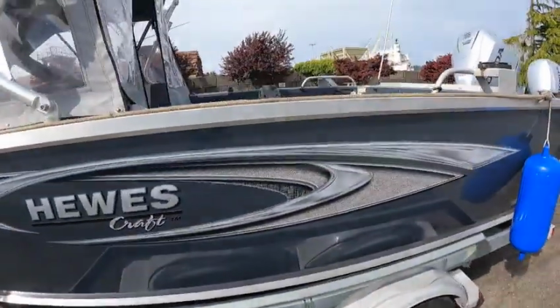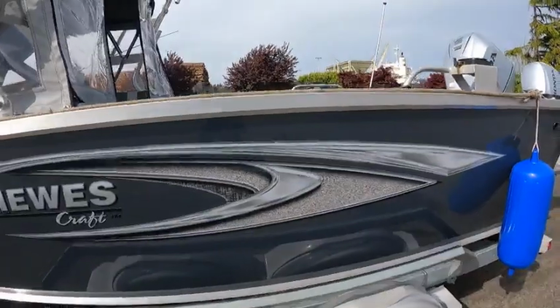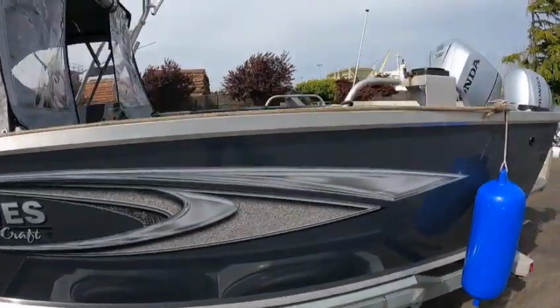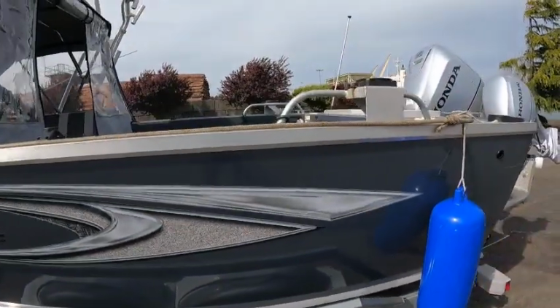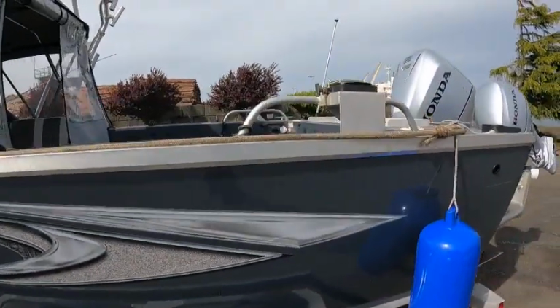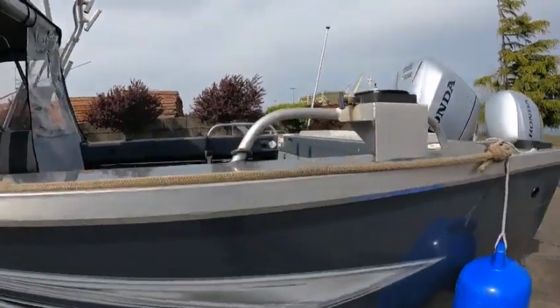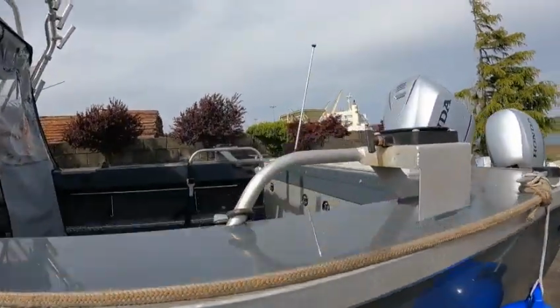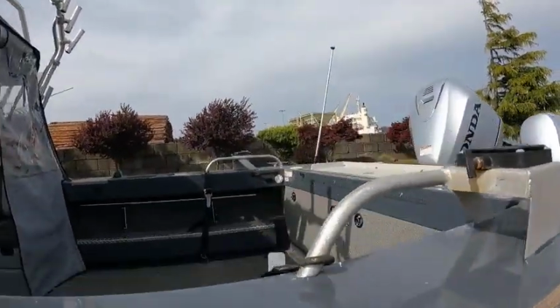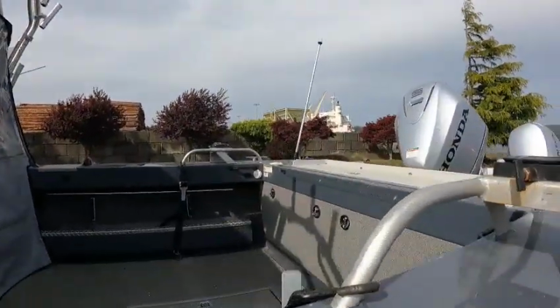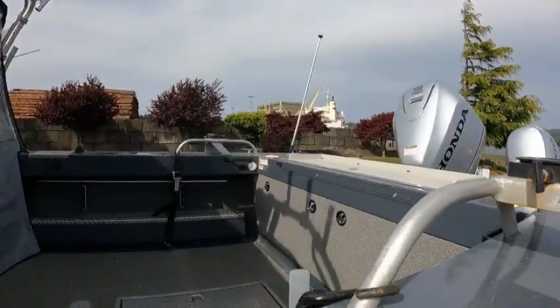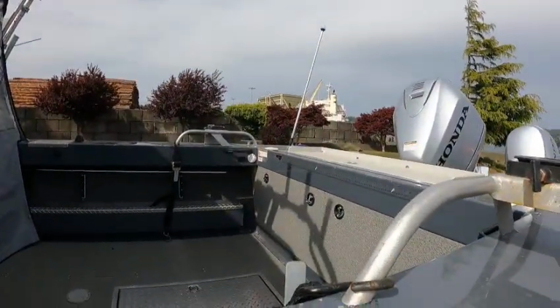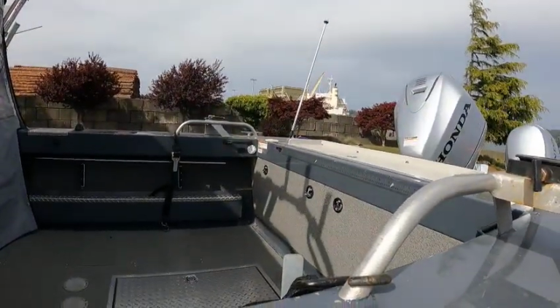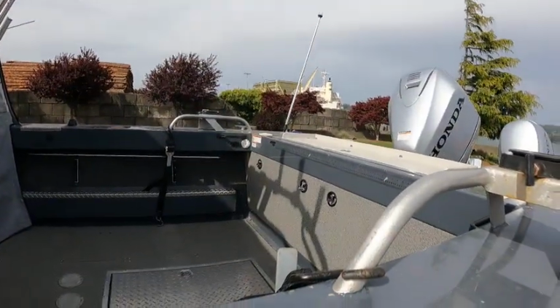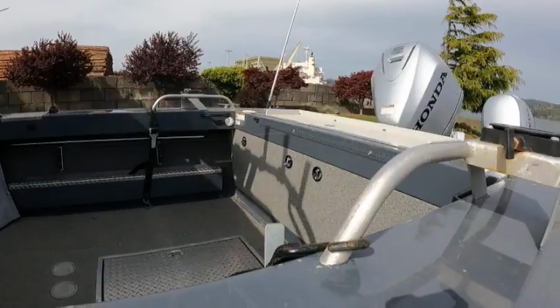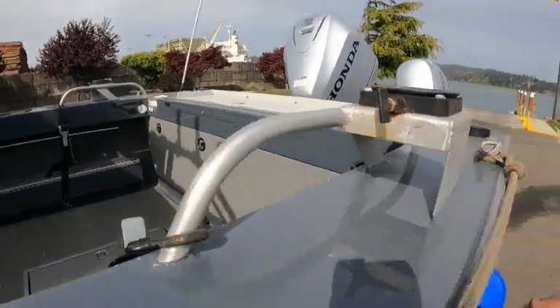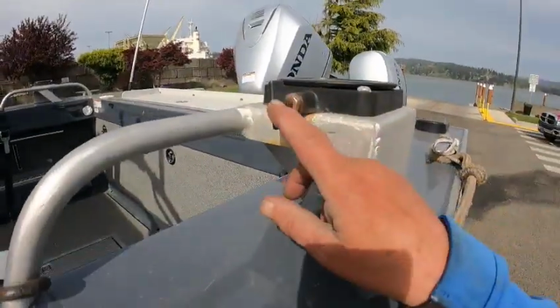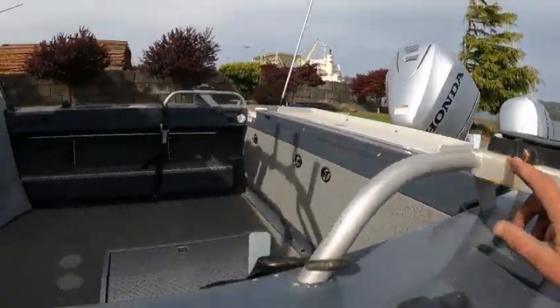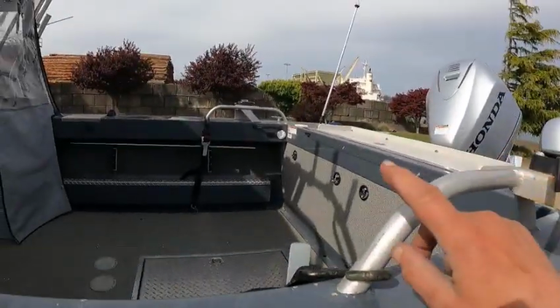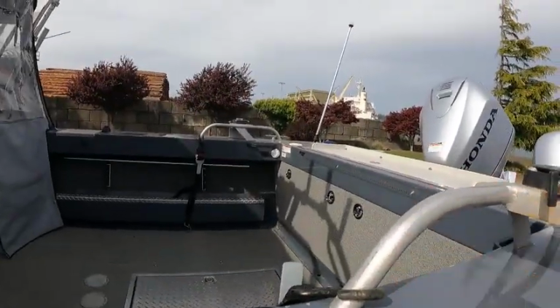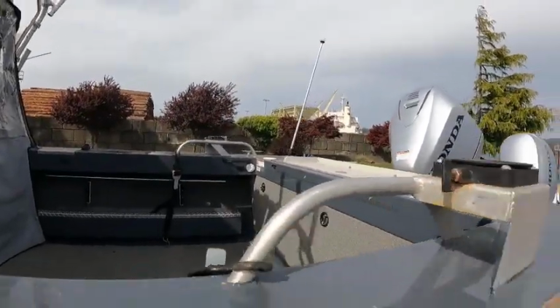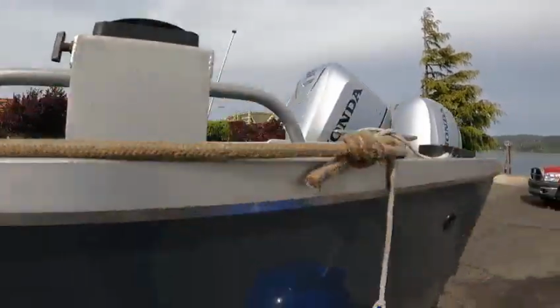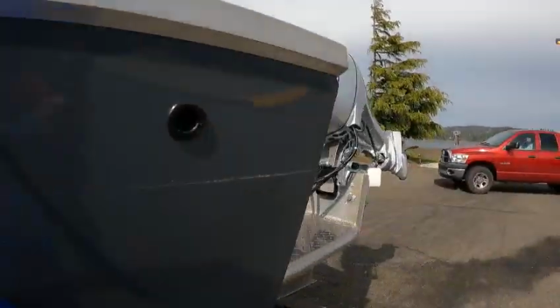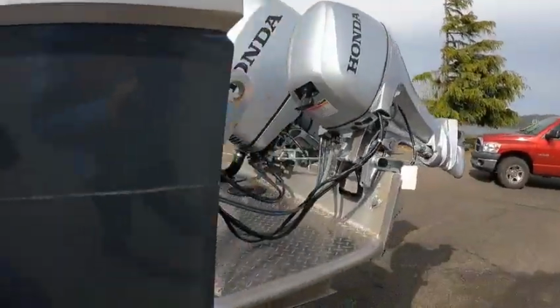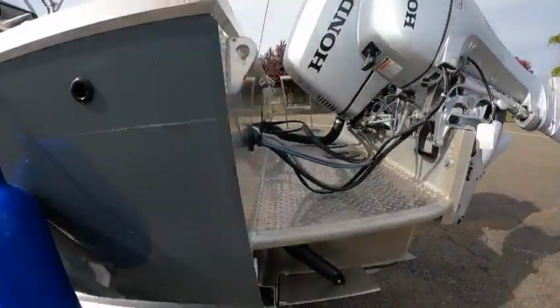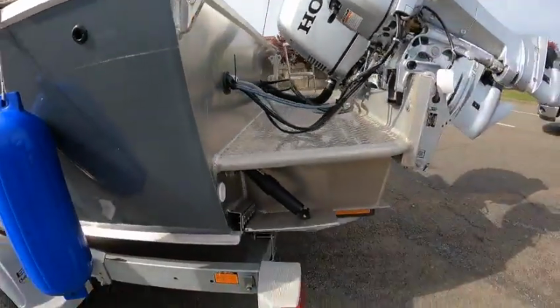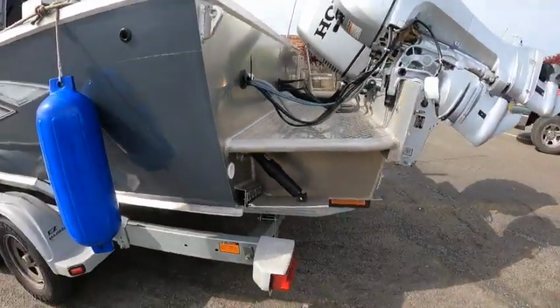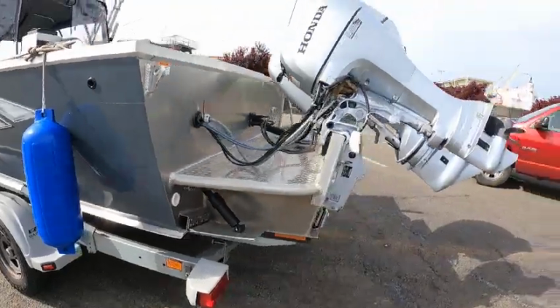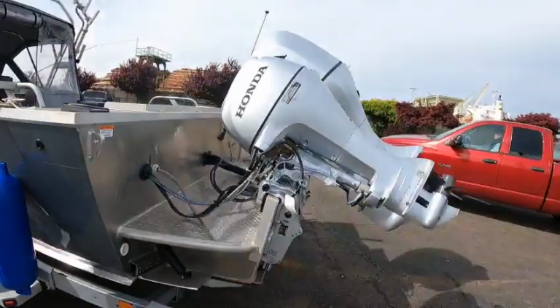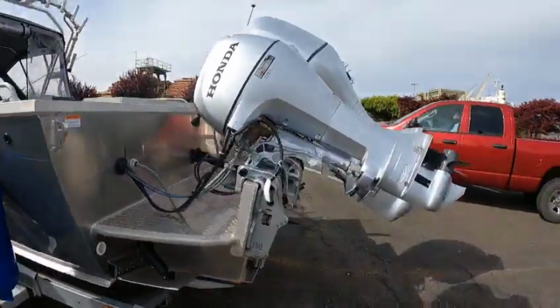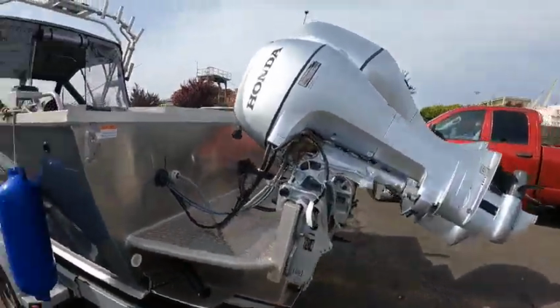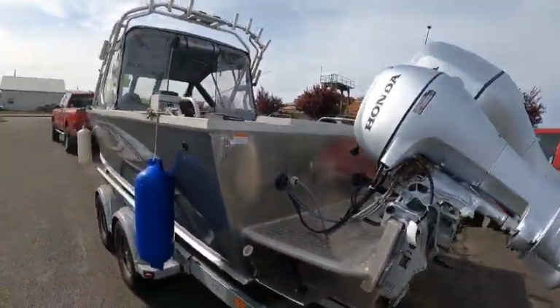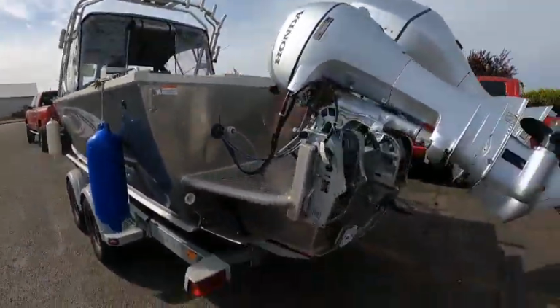Rod holders — he's got it rigged for Cannon downriggers, and you got extra like Scotty holders over there. He is missing one of these on the other side. Then you got trim tabs, and a 9.9 kicker remote up front.